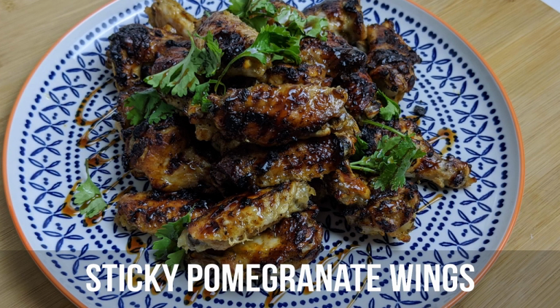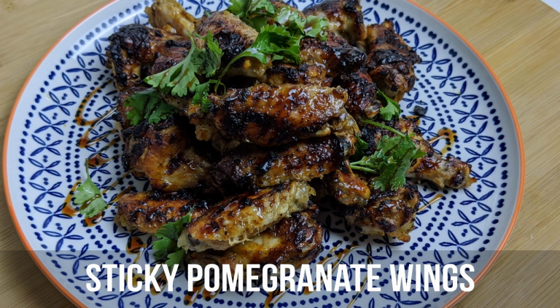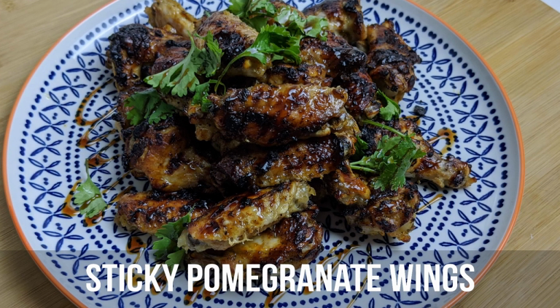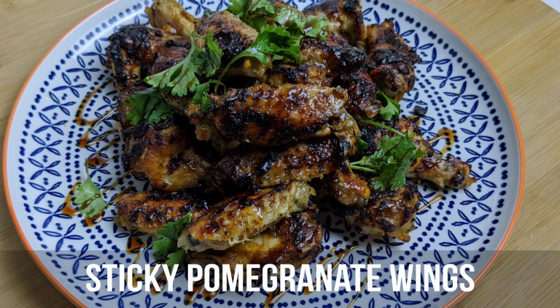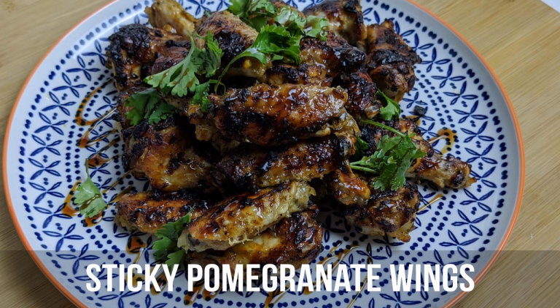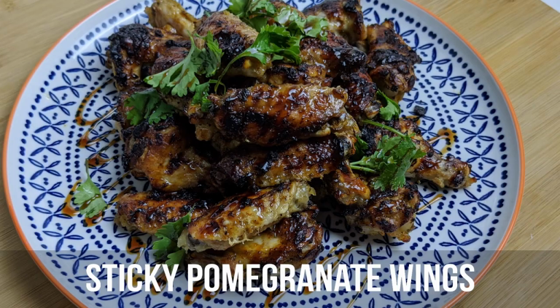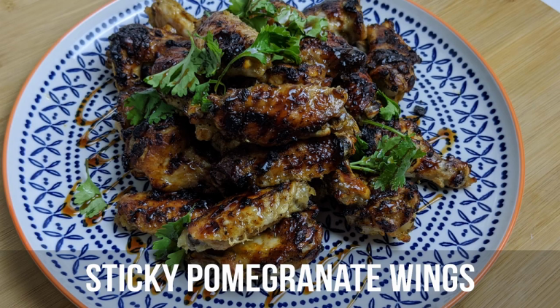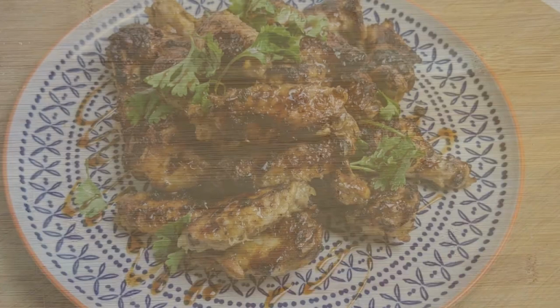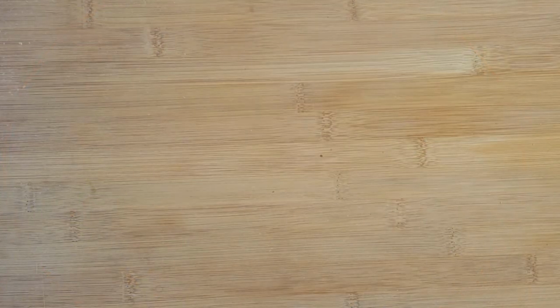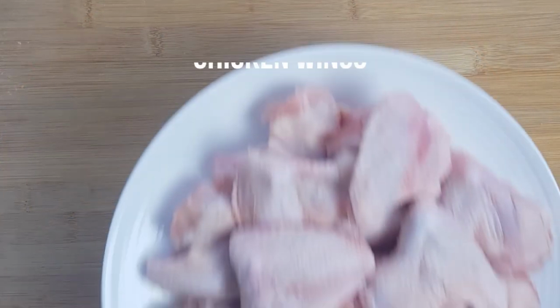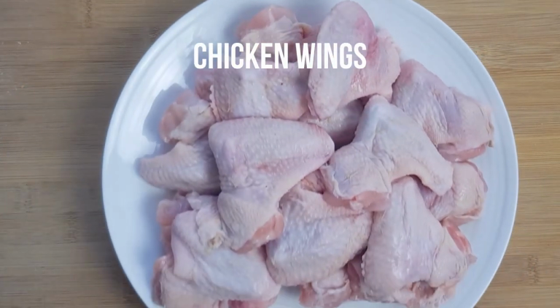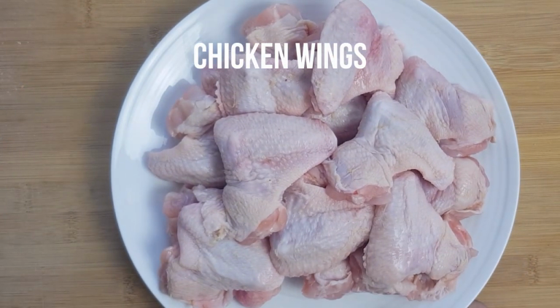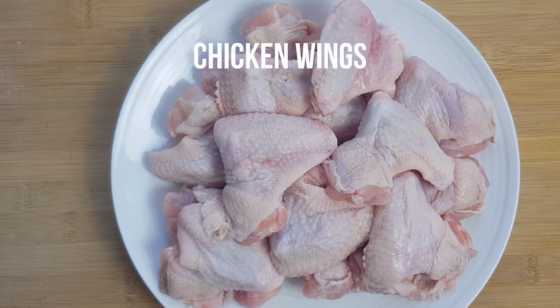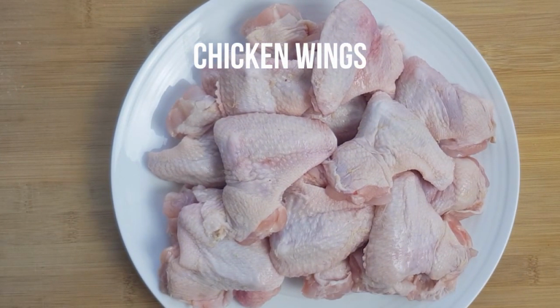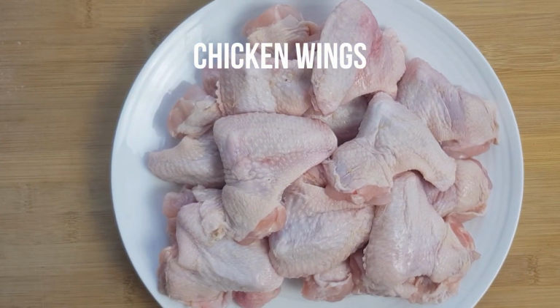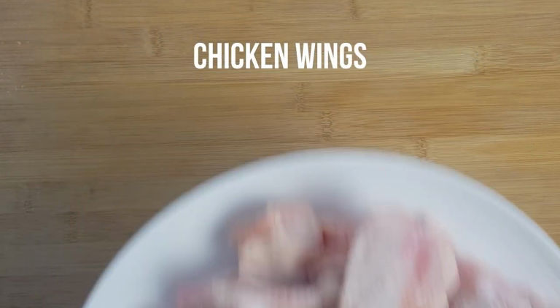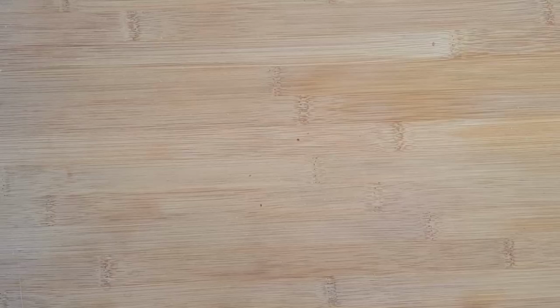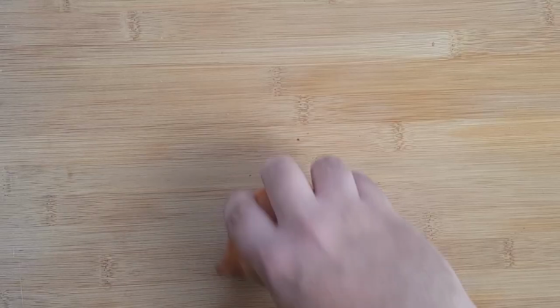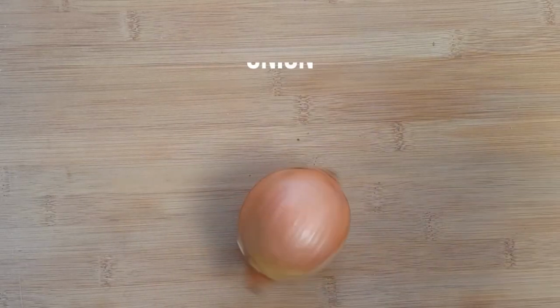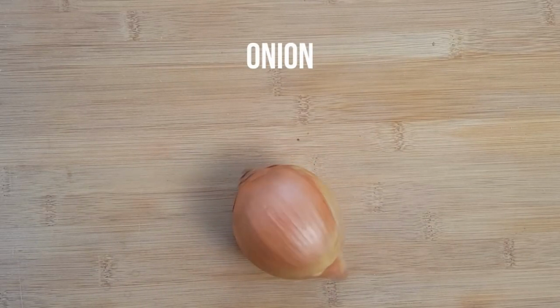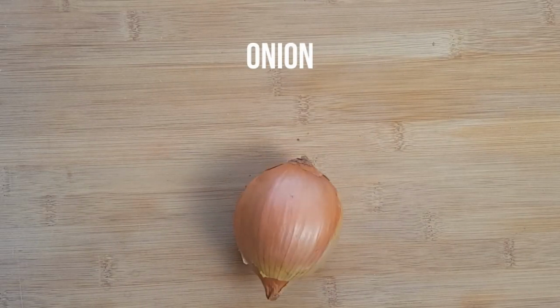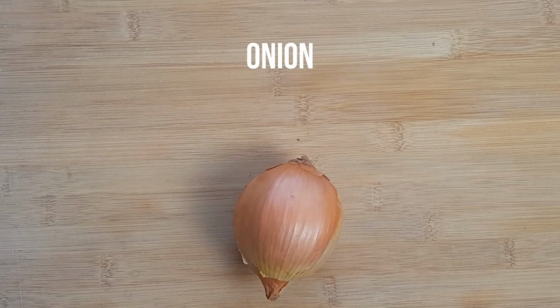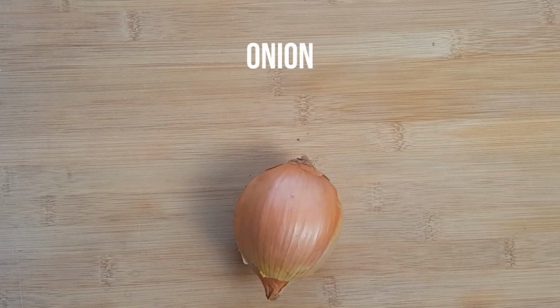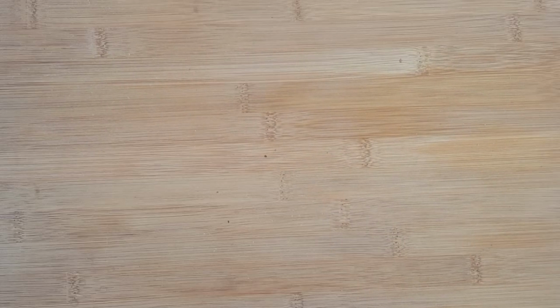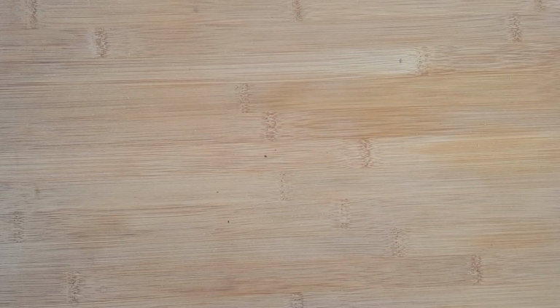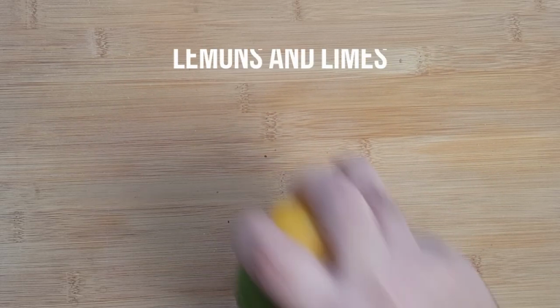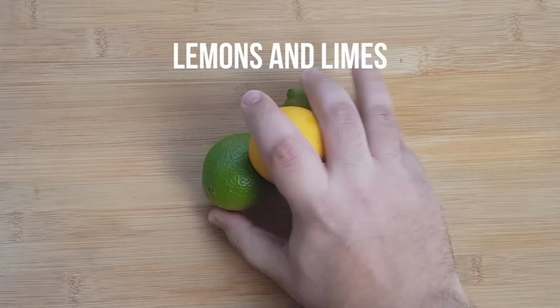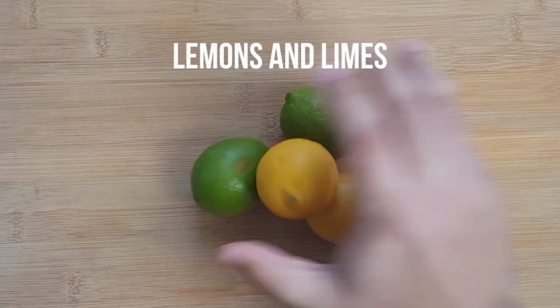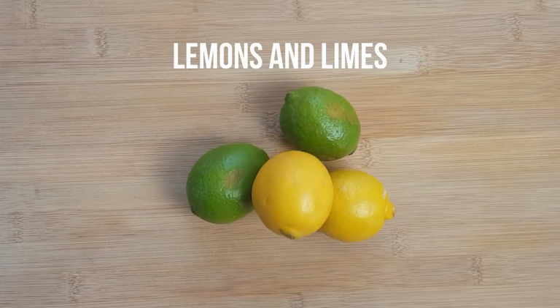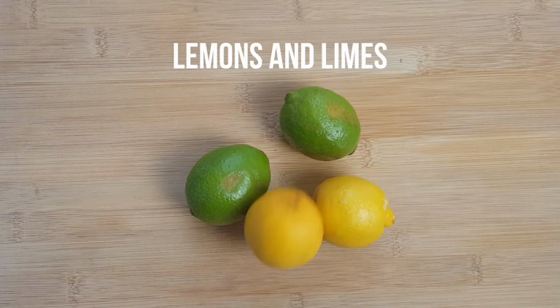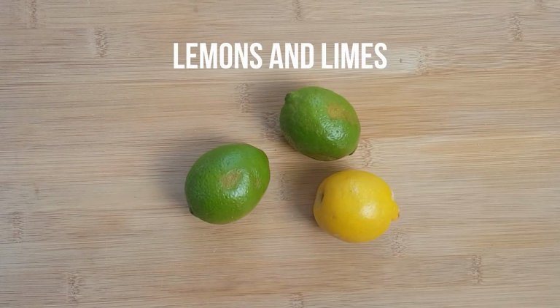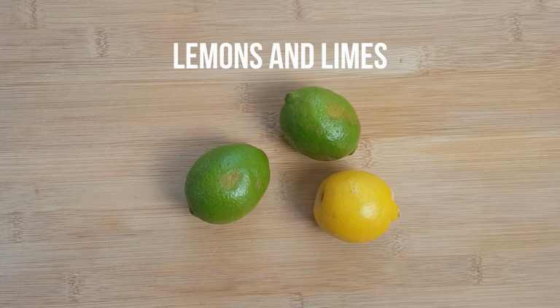To make this you're going to need the following ingredients: one kilogram of chicken wings or your favorite chicken pieces, an onion in any color, and a few lemons and limes — you'll need about 100 ml of juice.